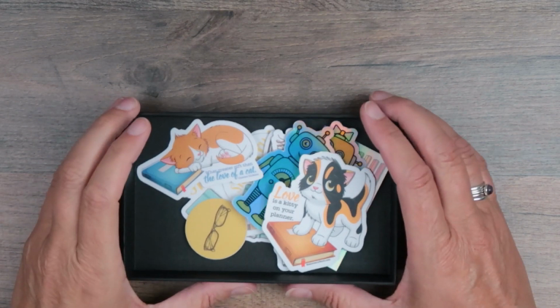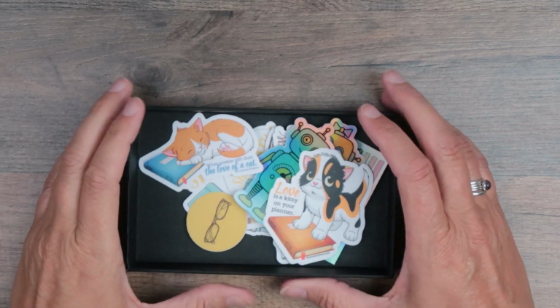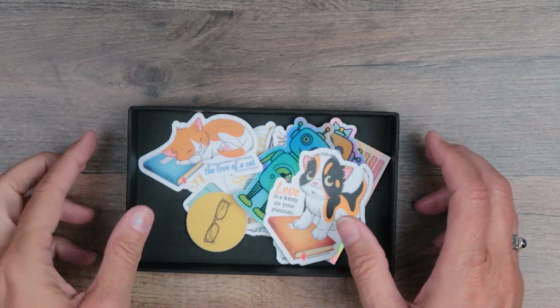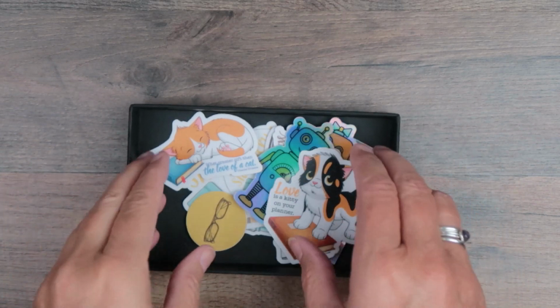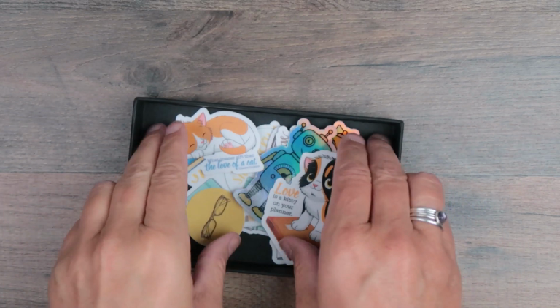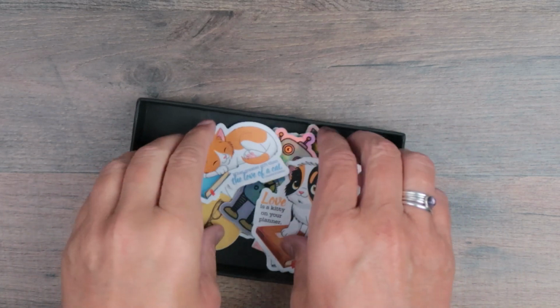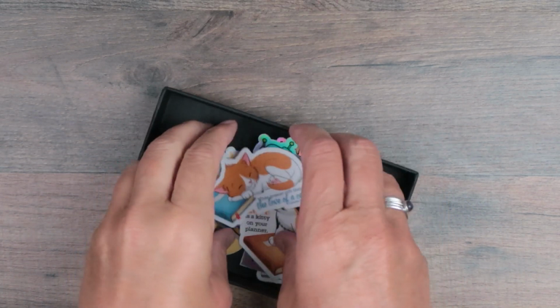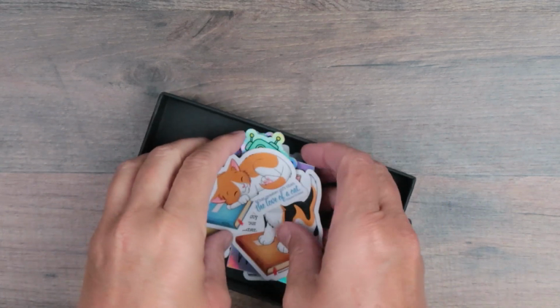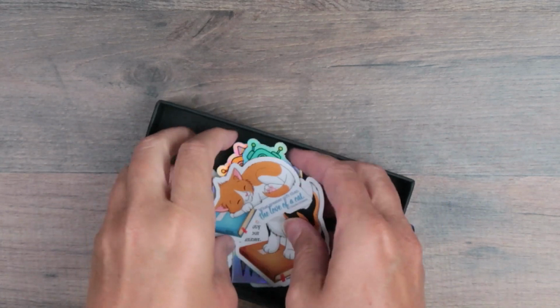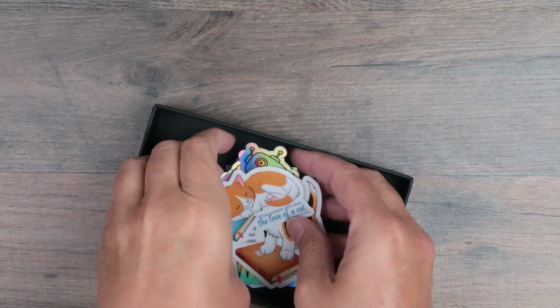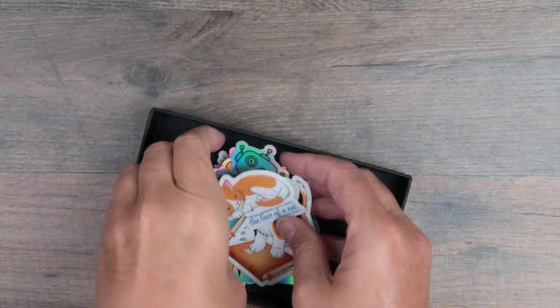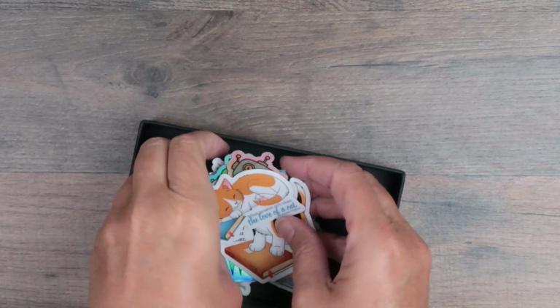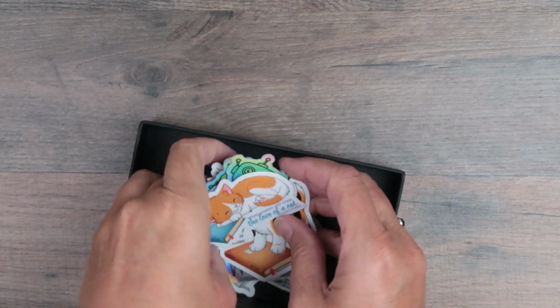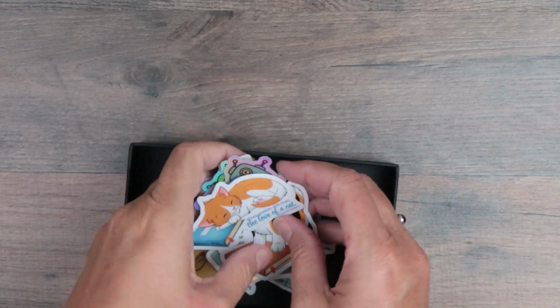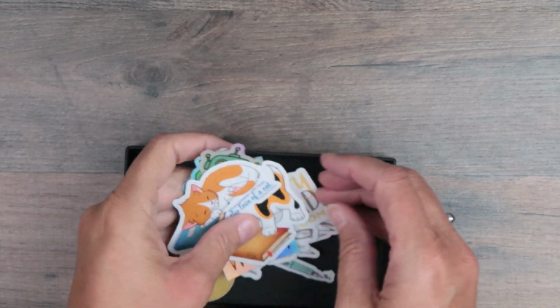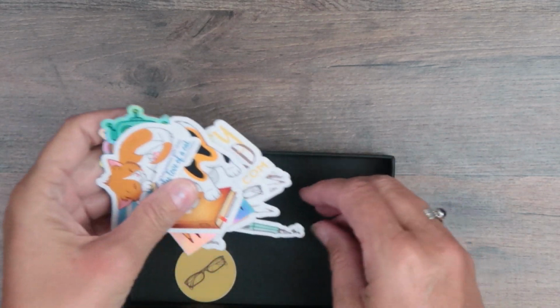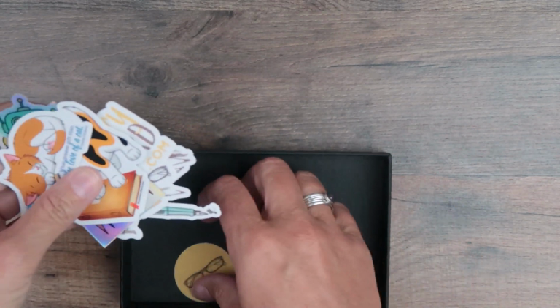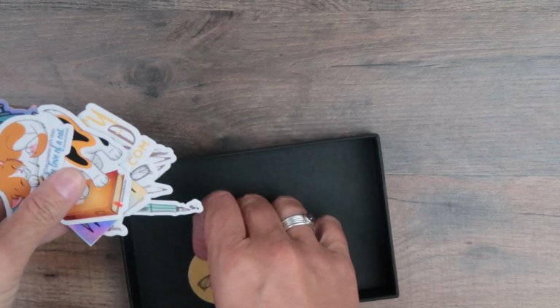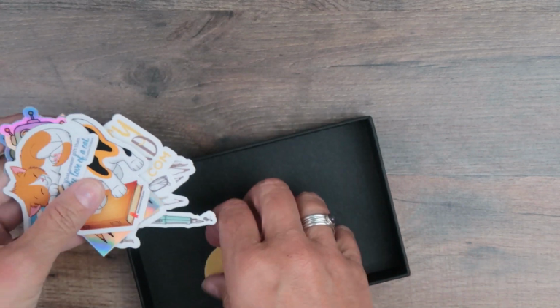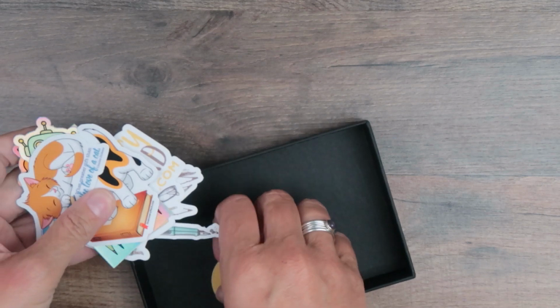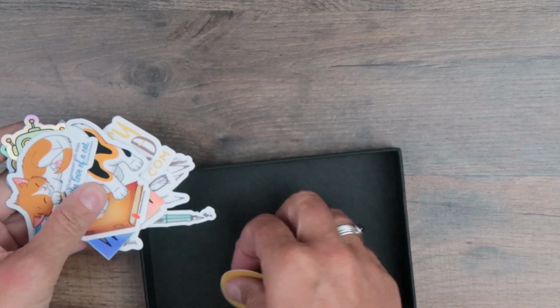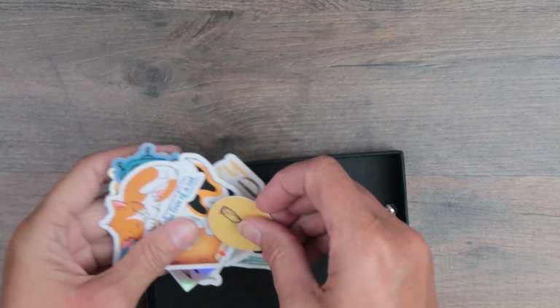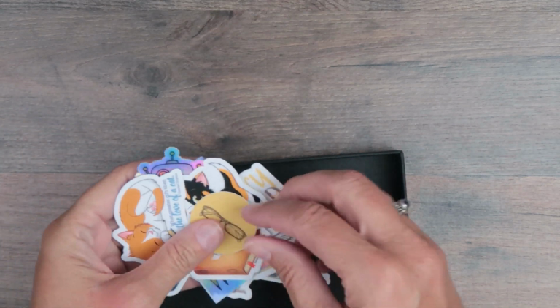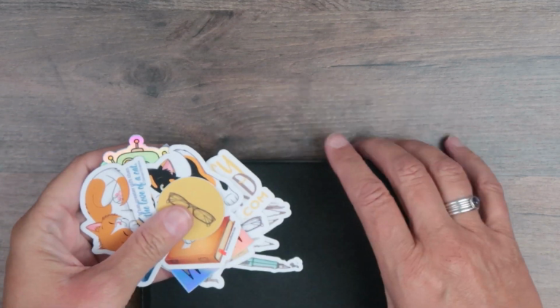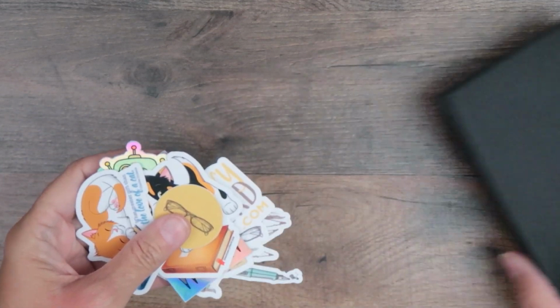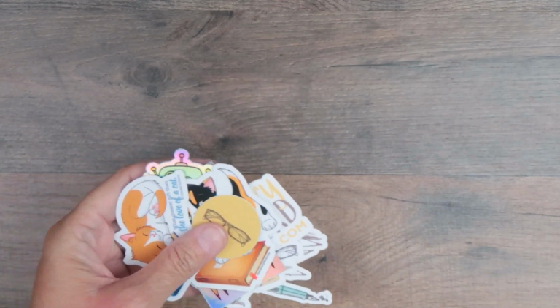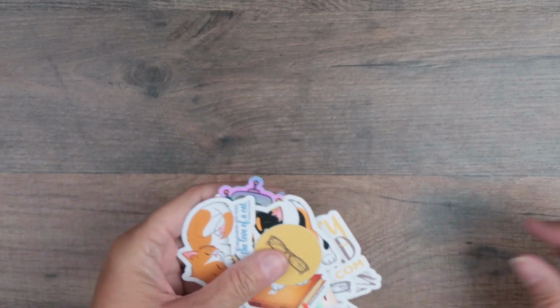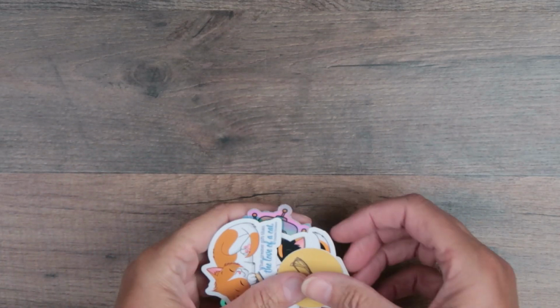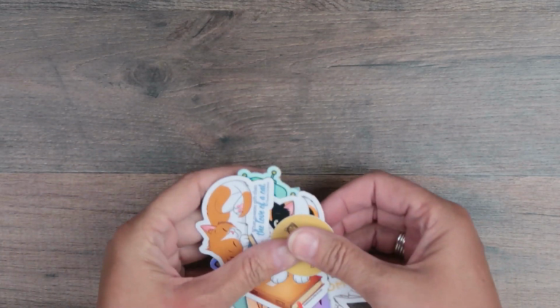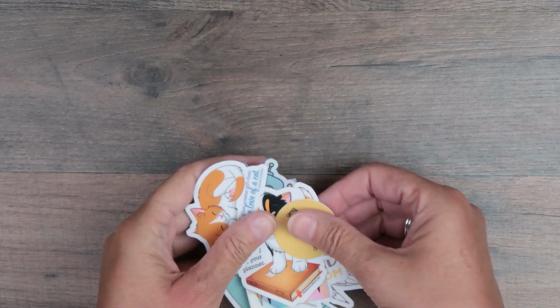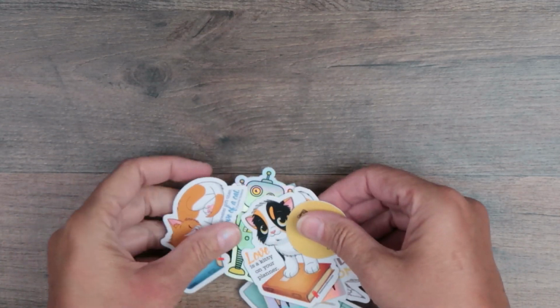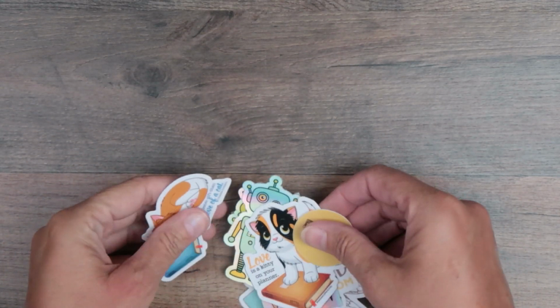I'm just going to pull all of these out of here, lay them out, and we're going to talk about them. And we're going to talk about the fact that I opened a sticker shop and I can't believe that I did that.